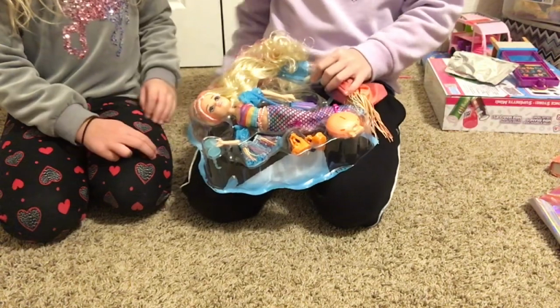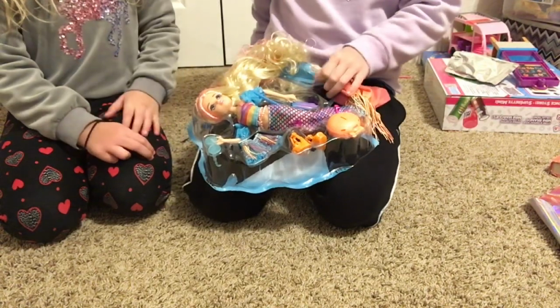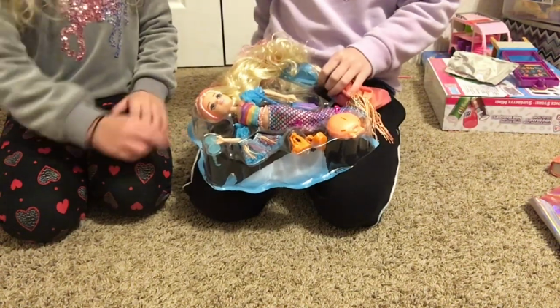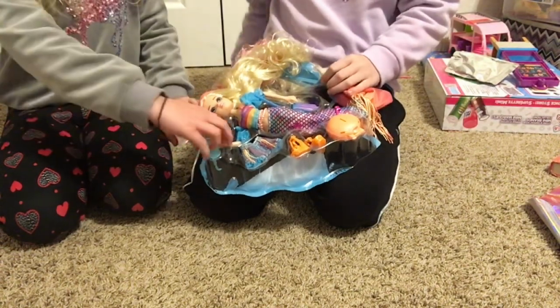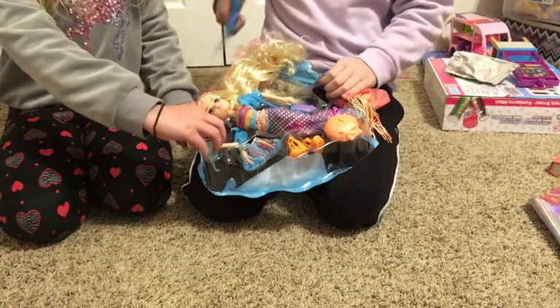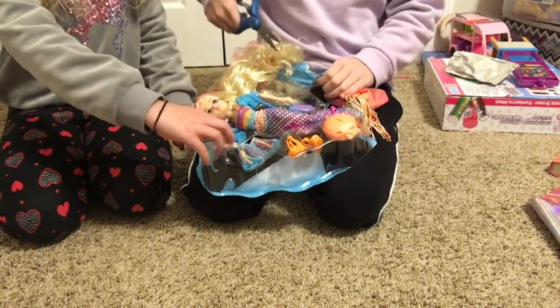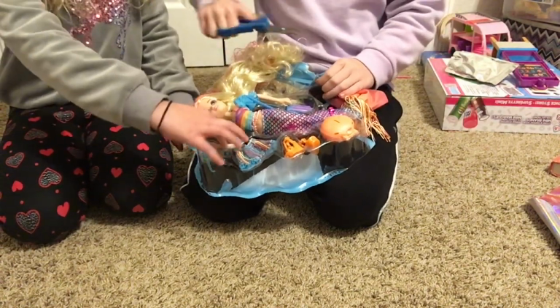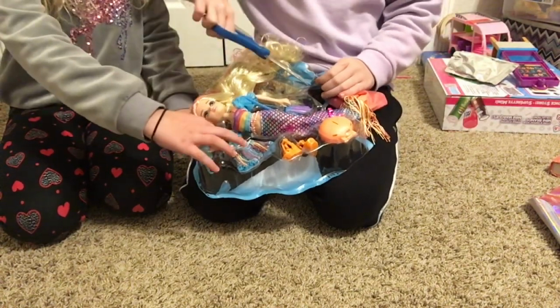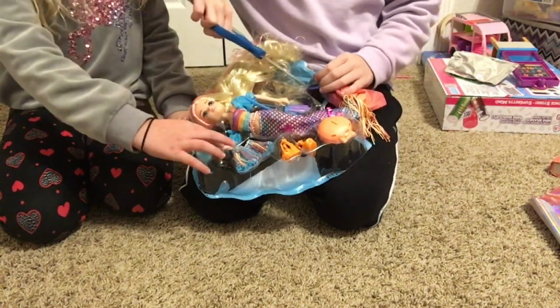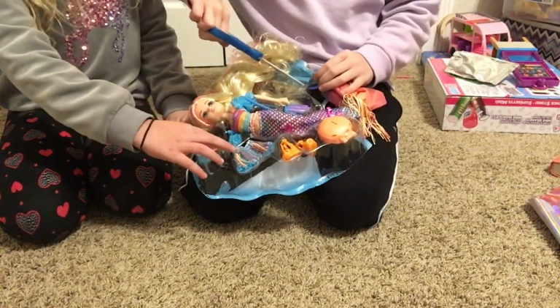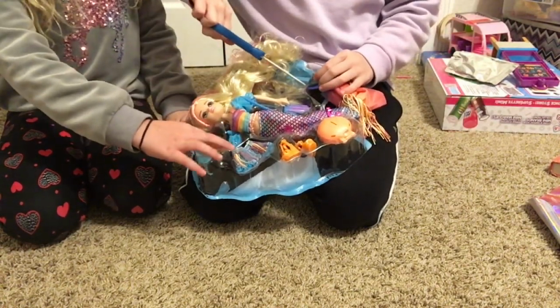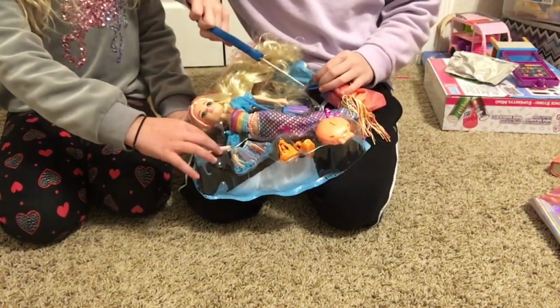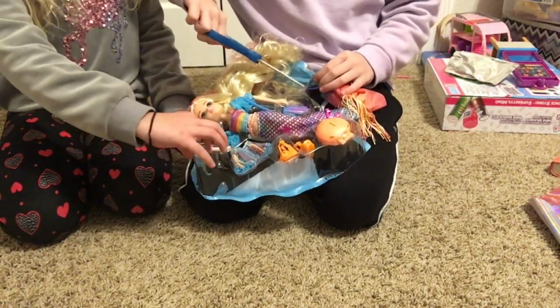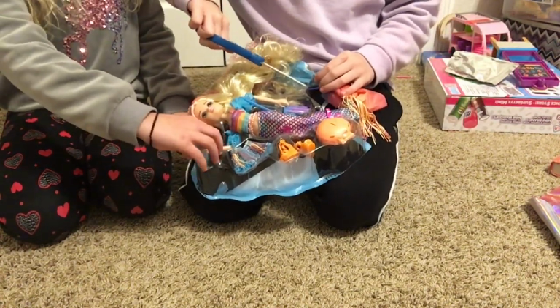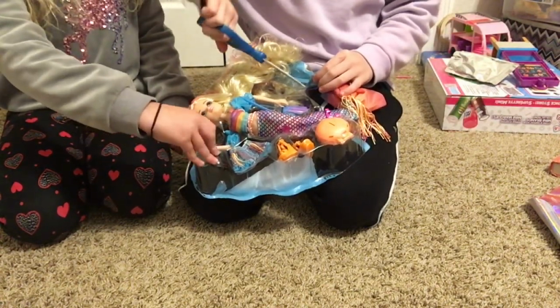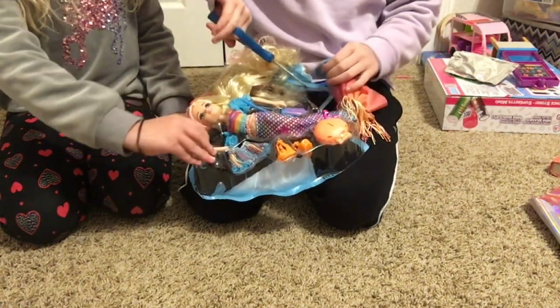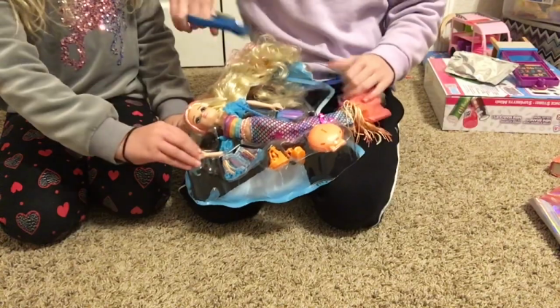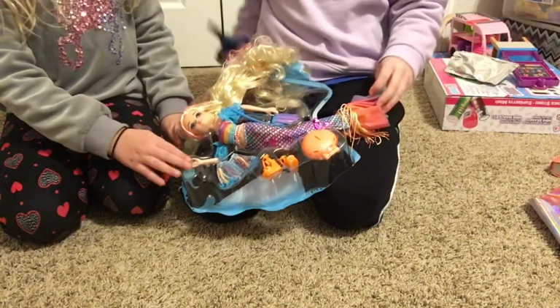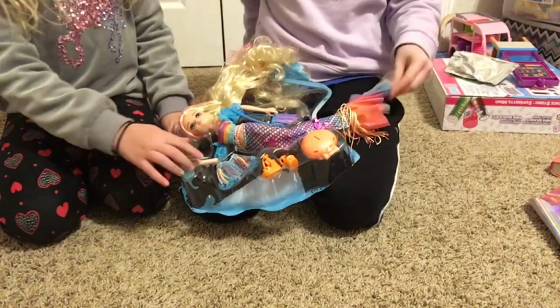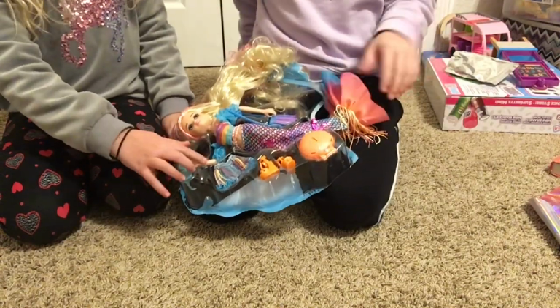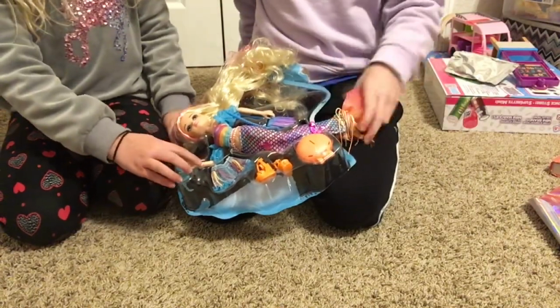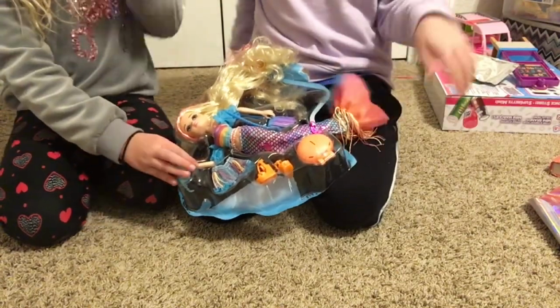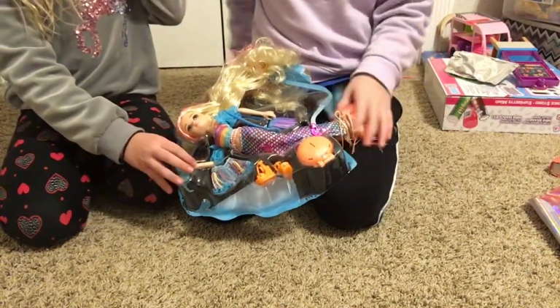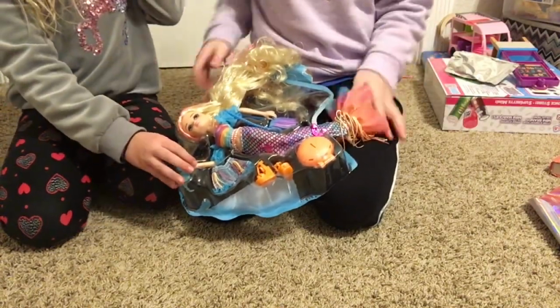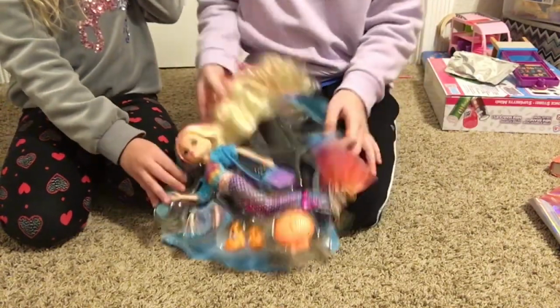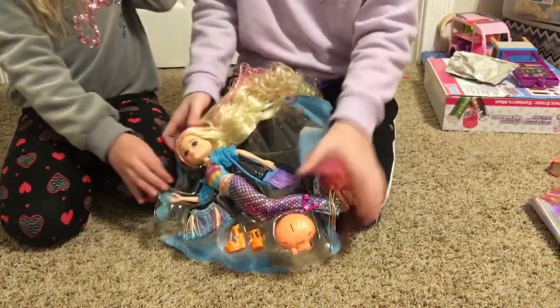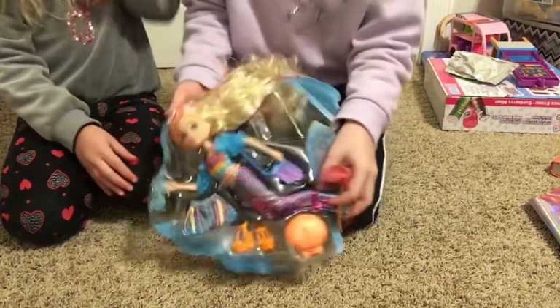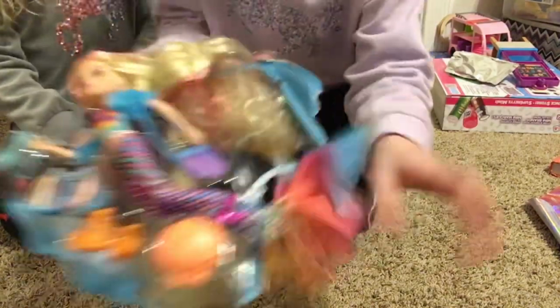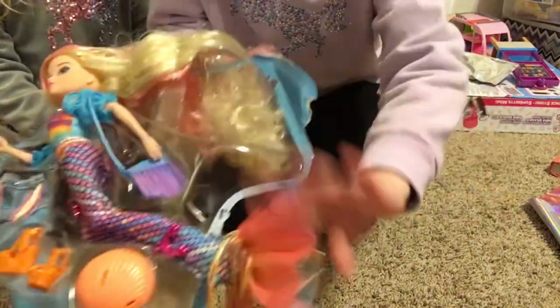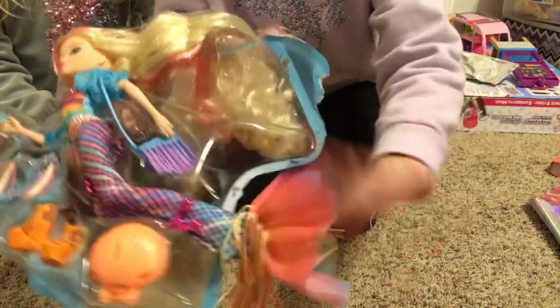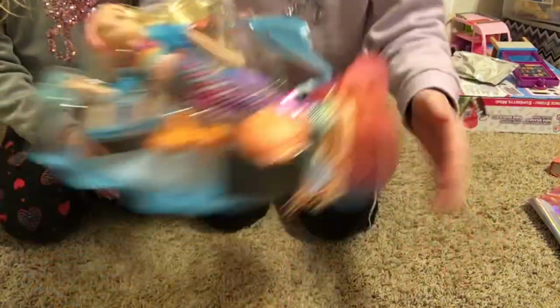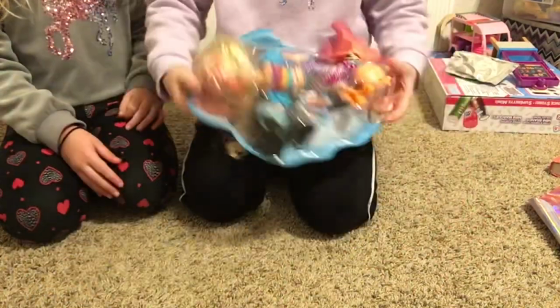Okie dokie! We need our other hand. One sec. Look how pretty her tail is! Look at that — it's beautiful. It's a little fluffy thing.